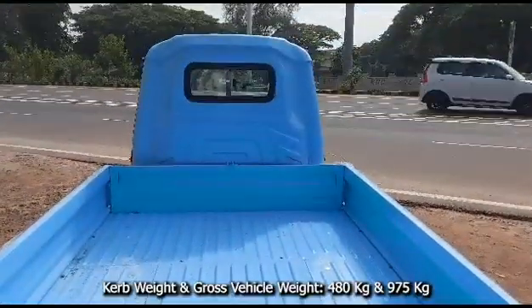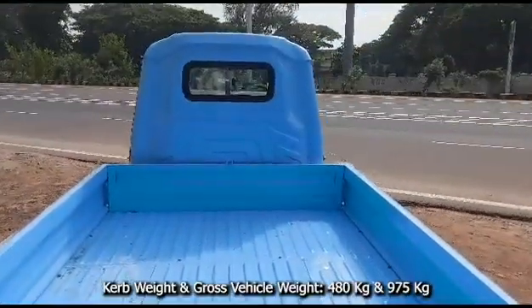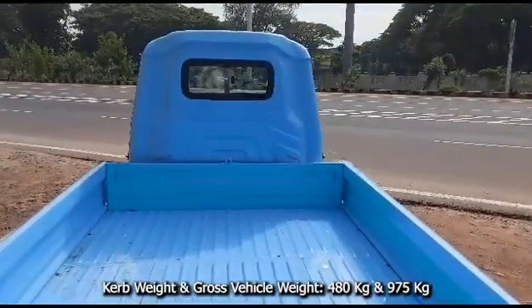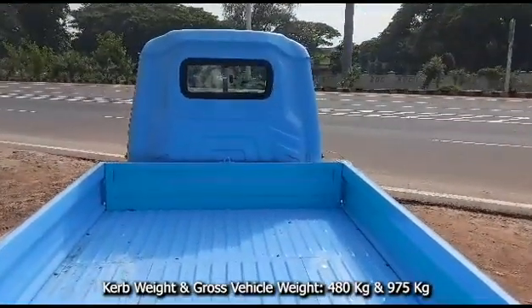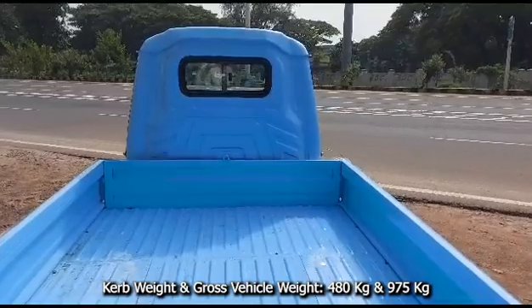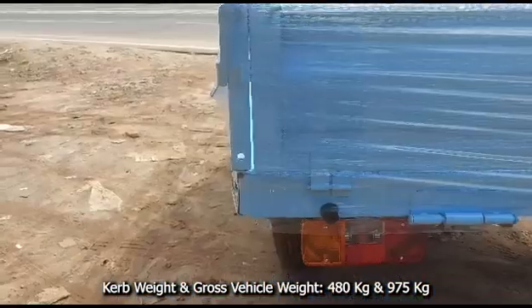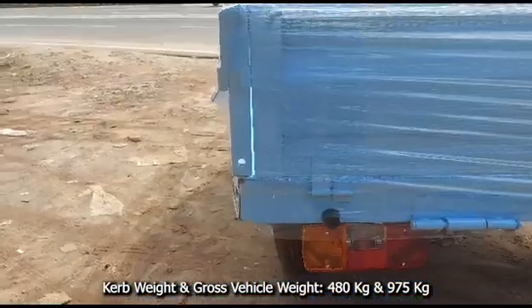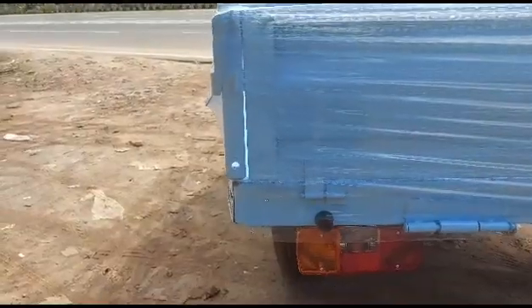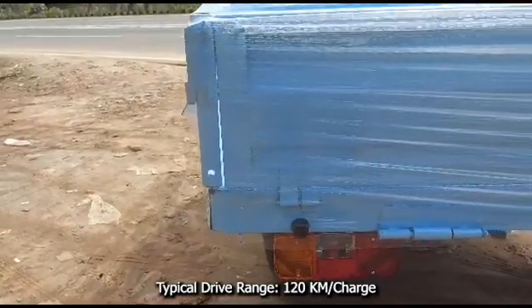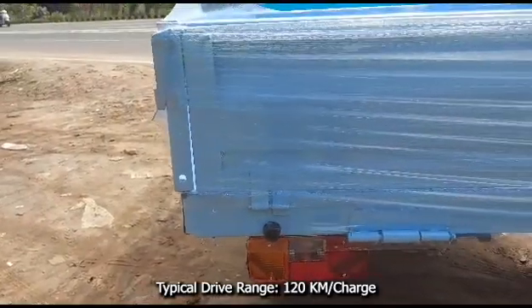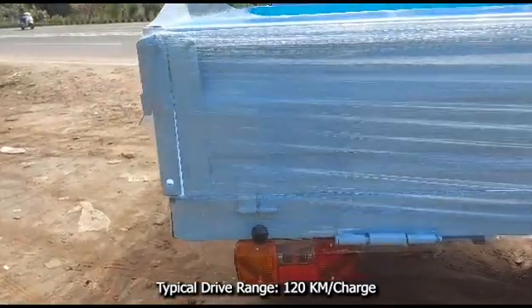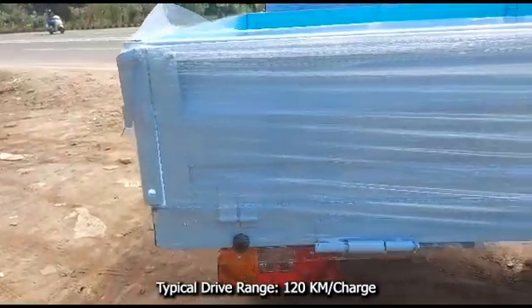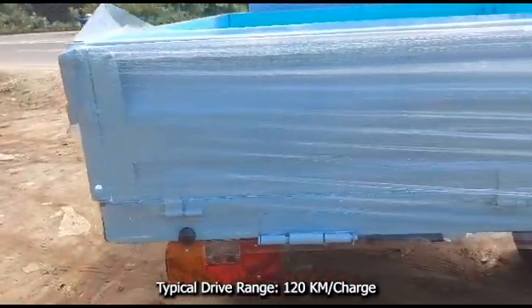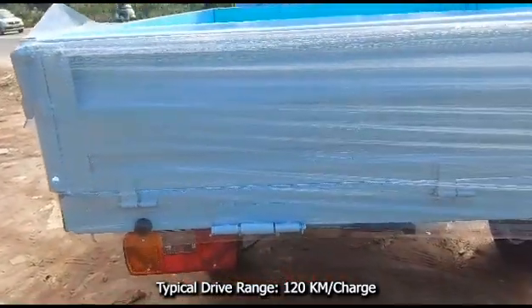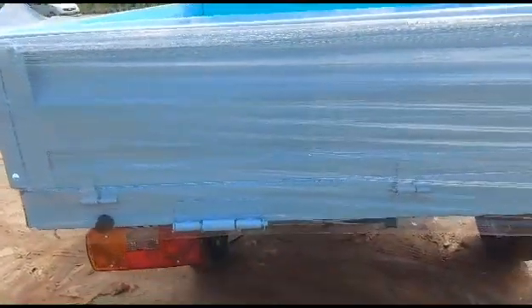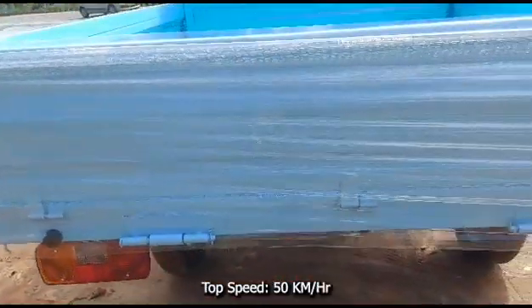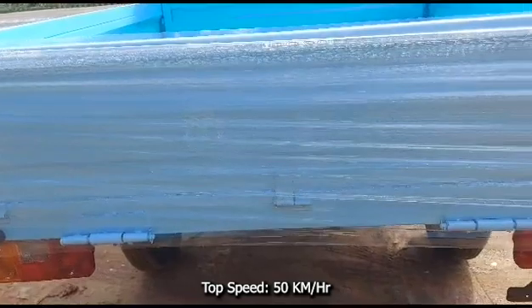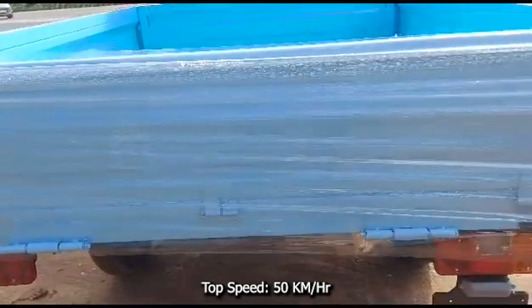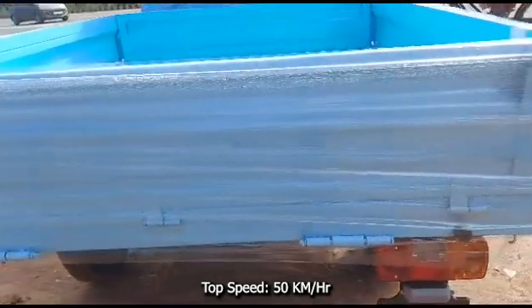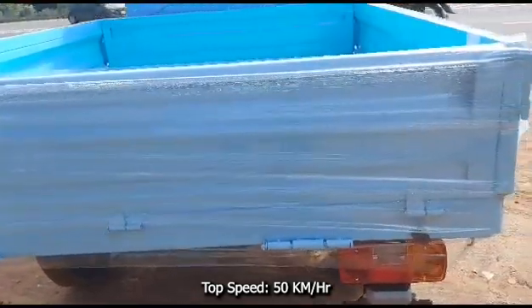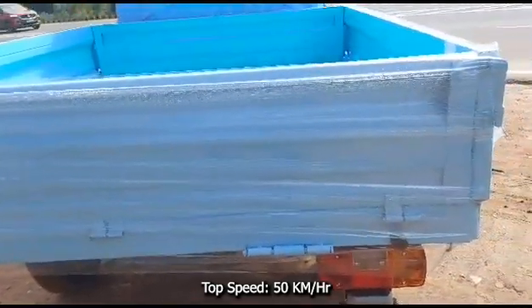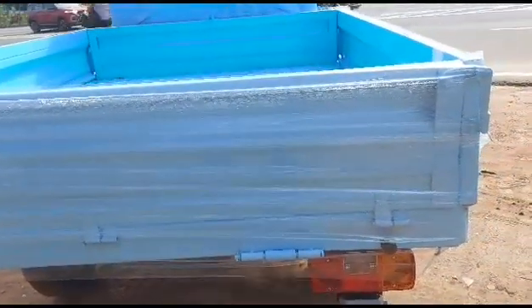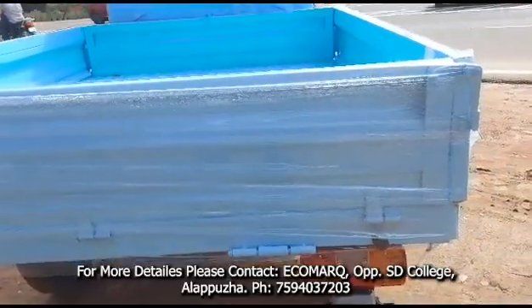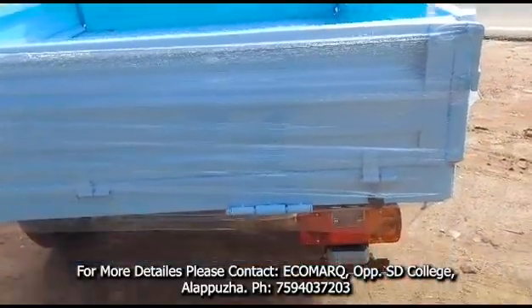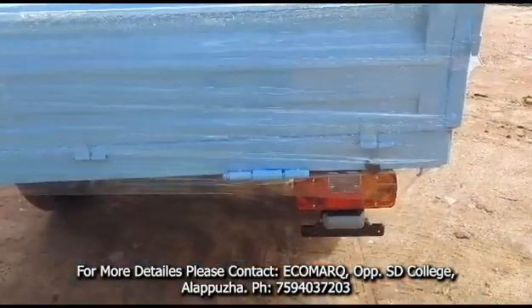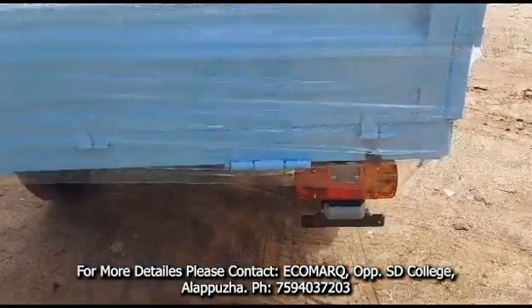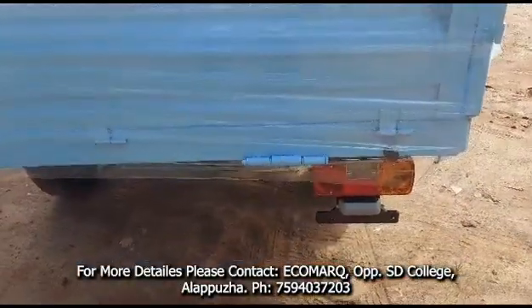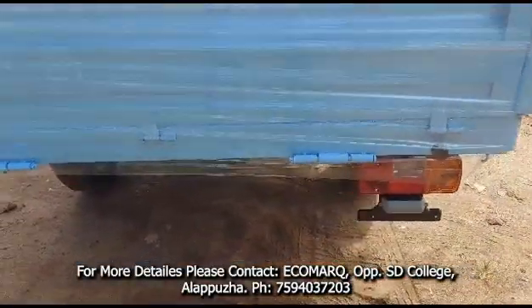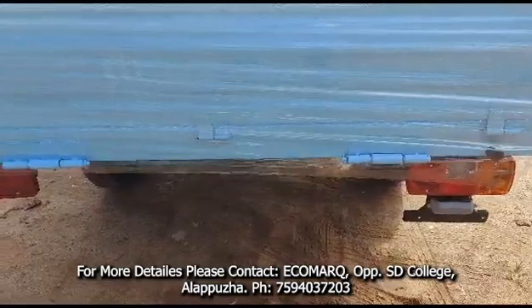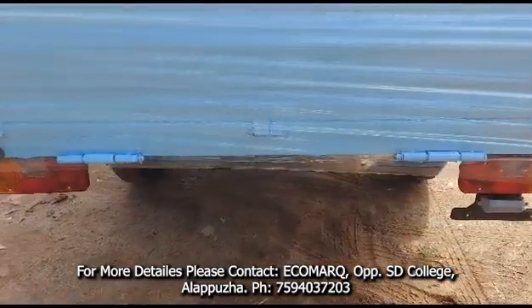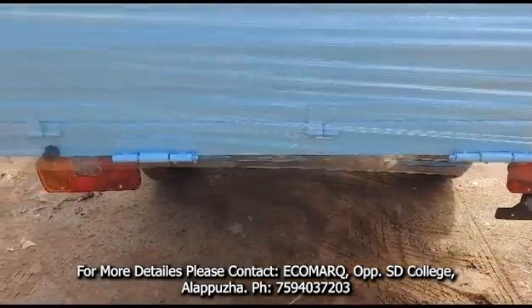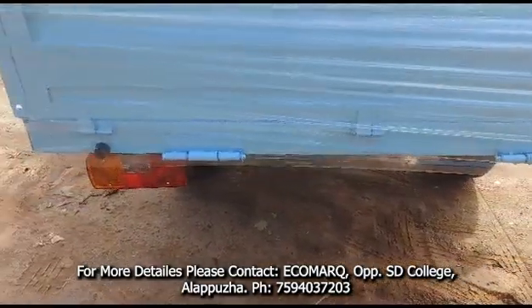Cargo weight of the vehicle is 480 kg and gross vehicle weight is 975 kg. Top speed of the vehicle is 50 km per hour. Typical driving range on road is 120 km on a full-charged battery.